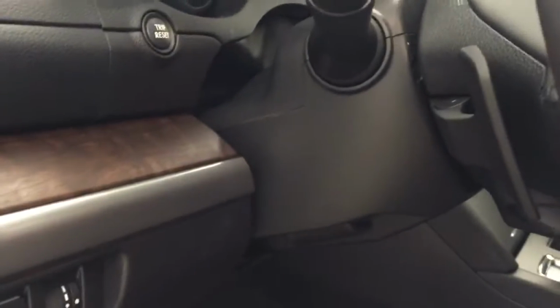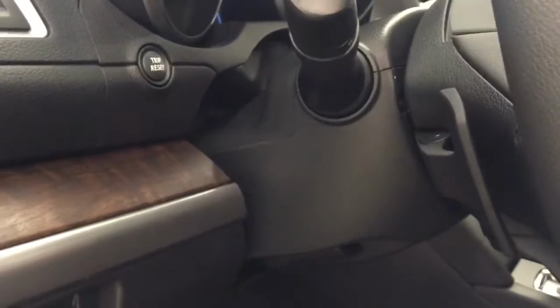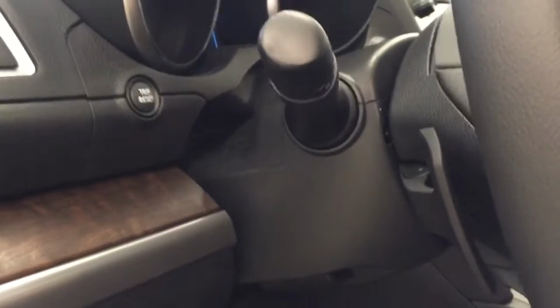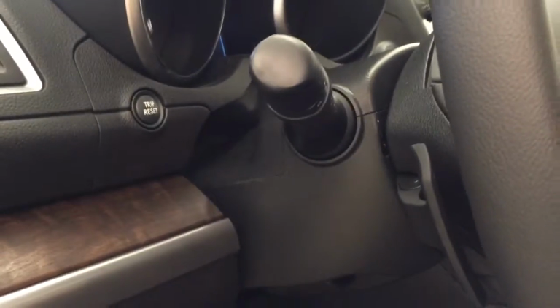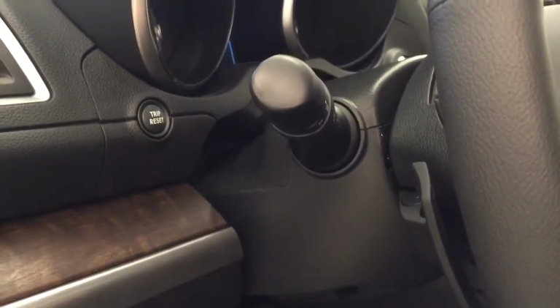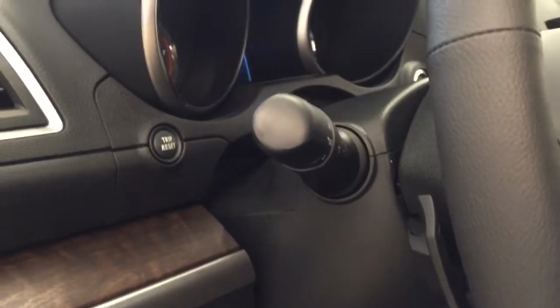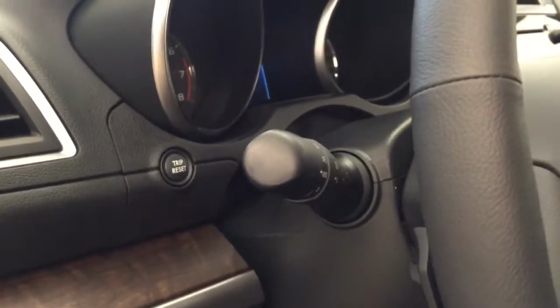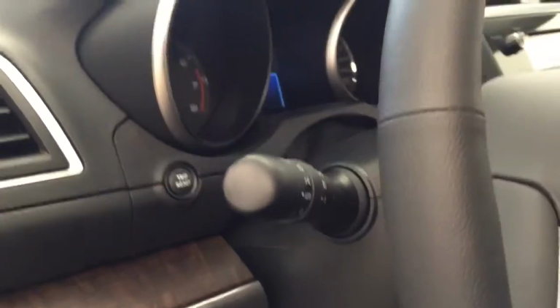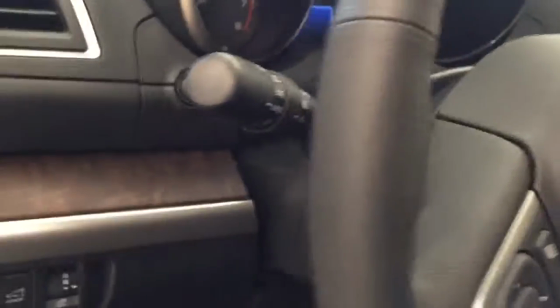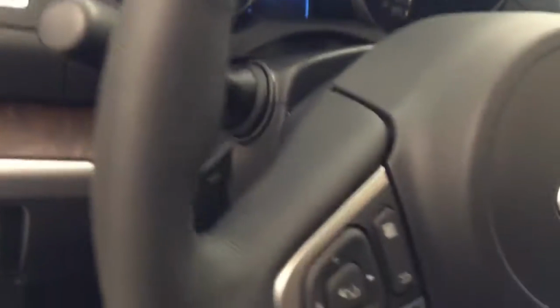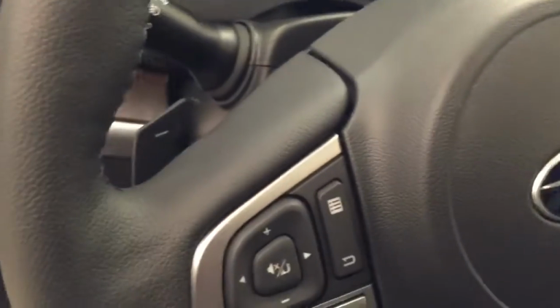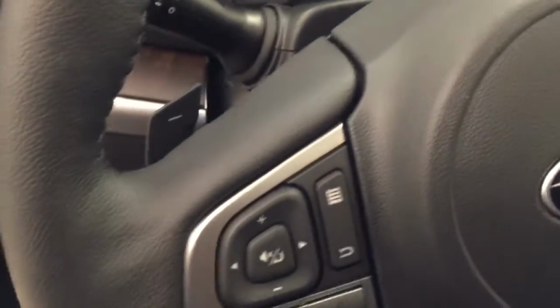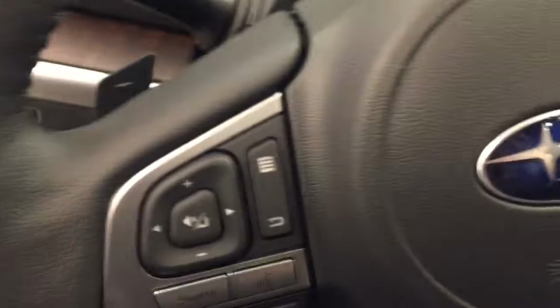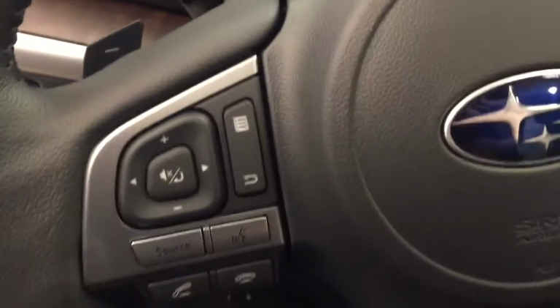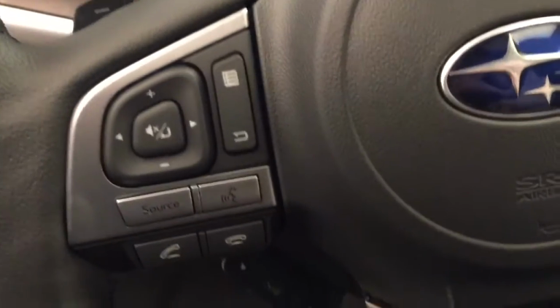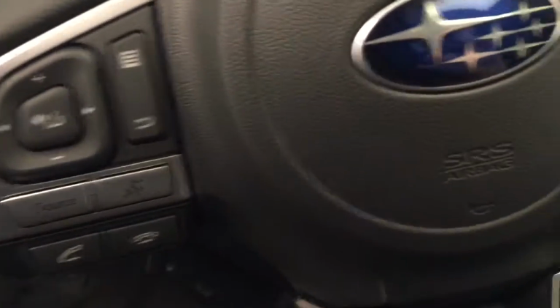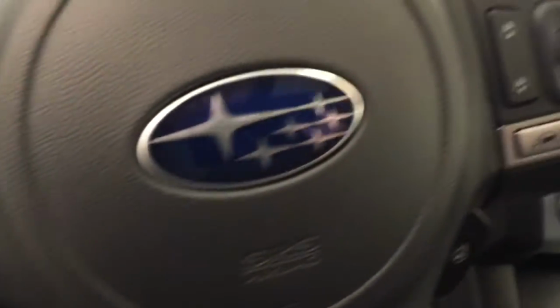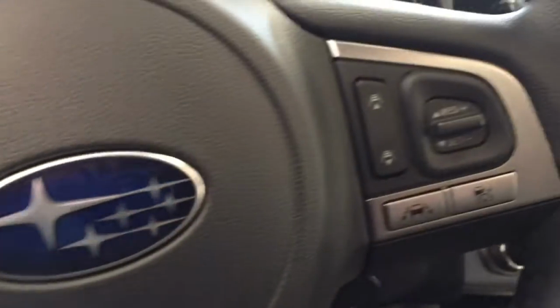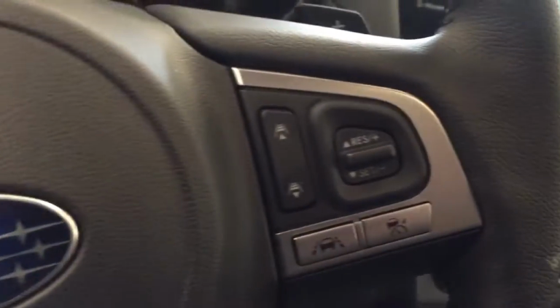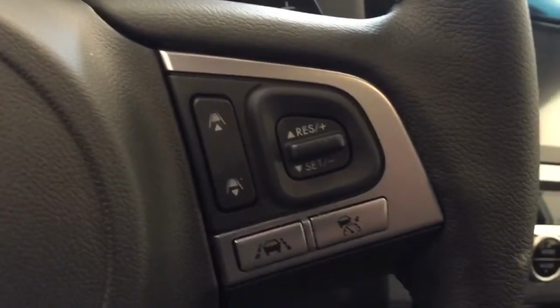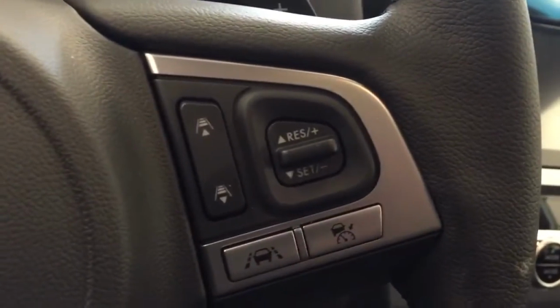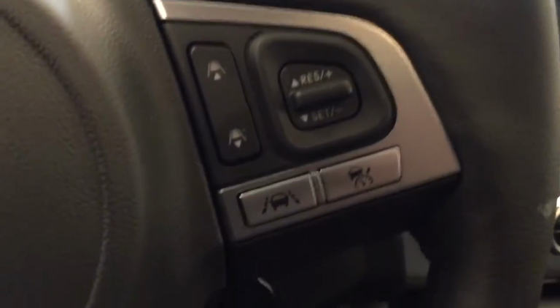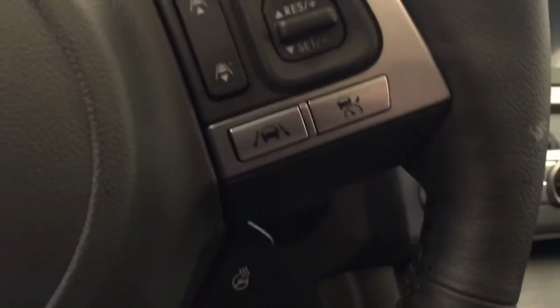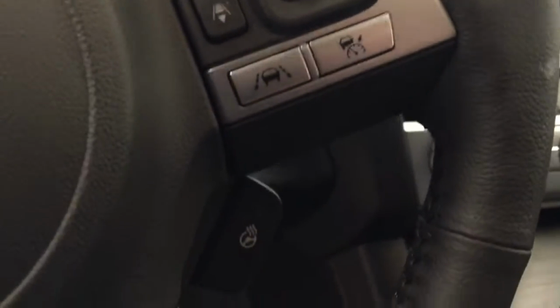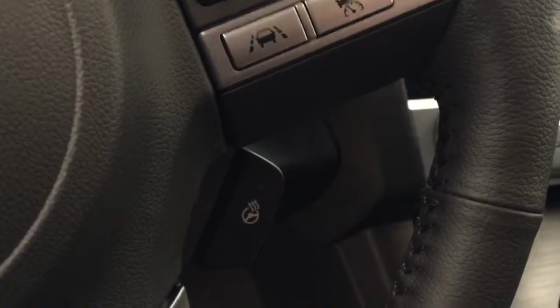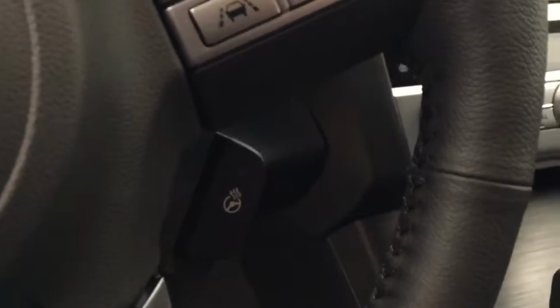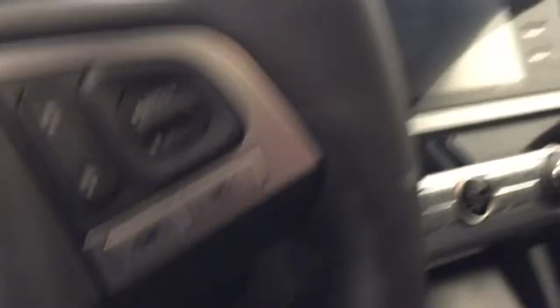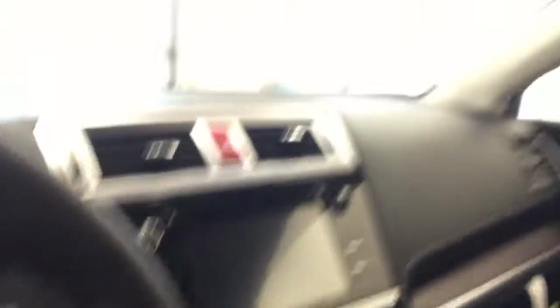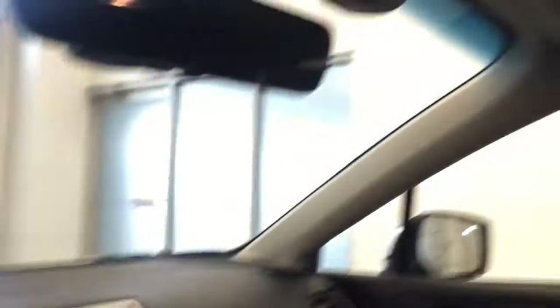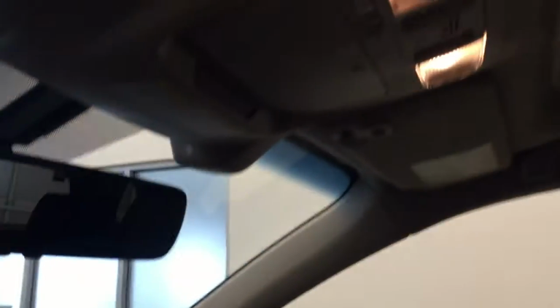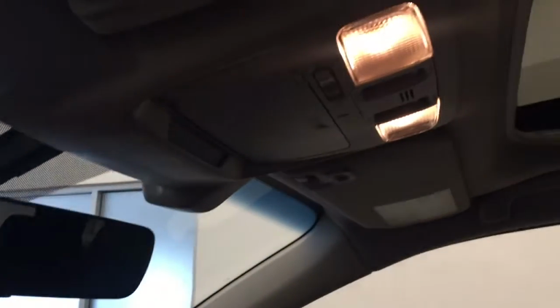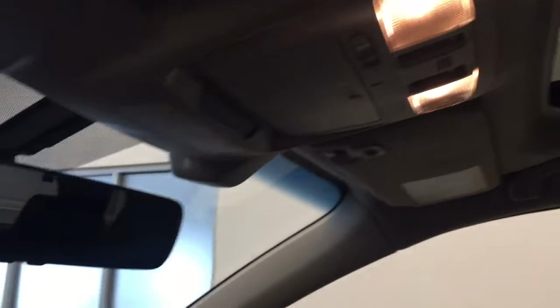The tilt and telescopic steering wheel comes with paddle shifters, hands-free communication and audio controls, cruise control, adaptive cruise control, heated steering wheel, and sunroof controls.